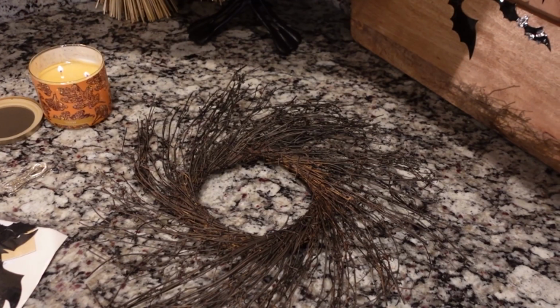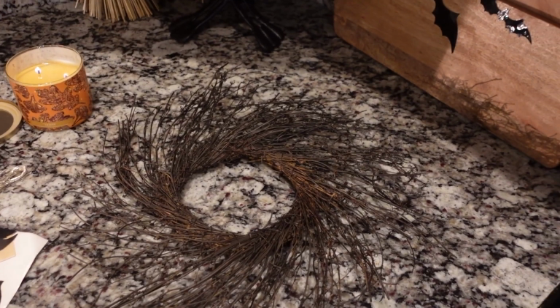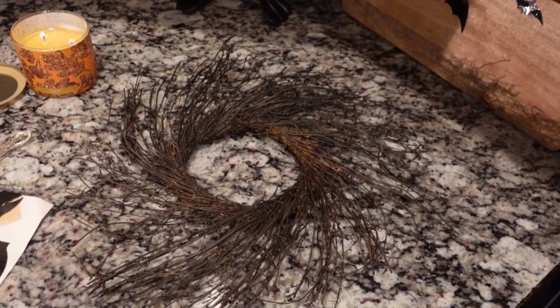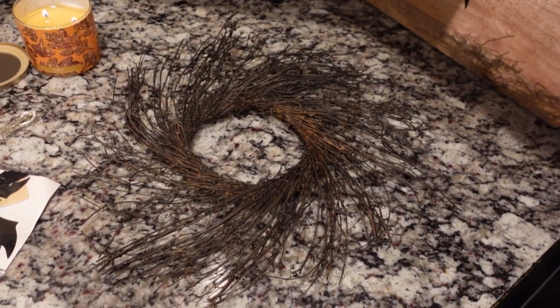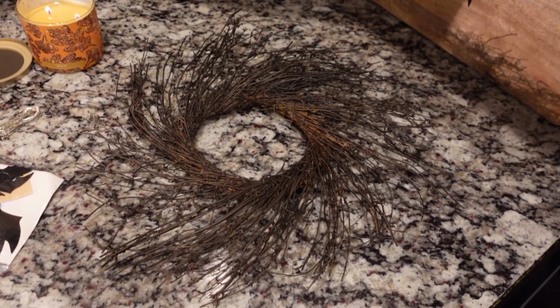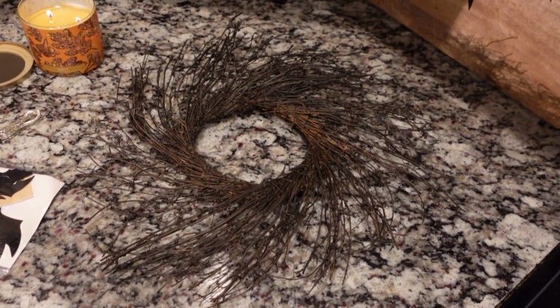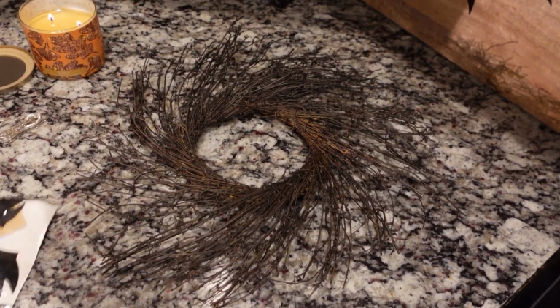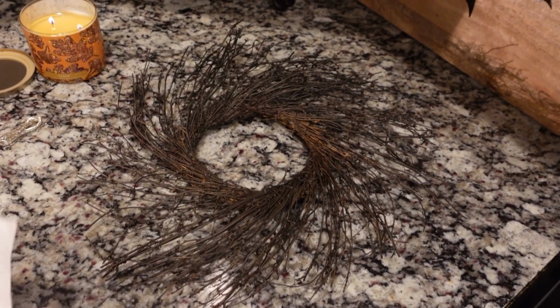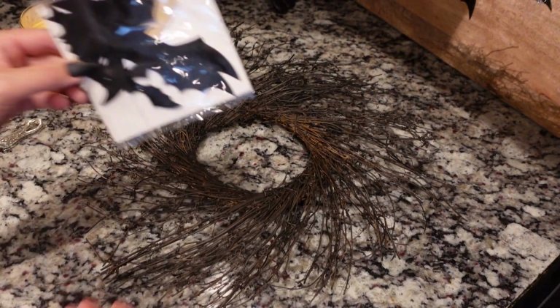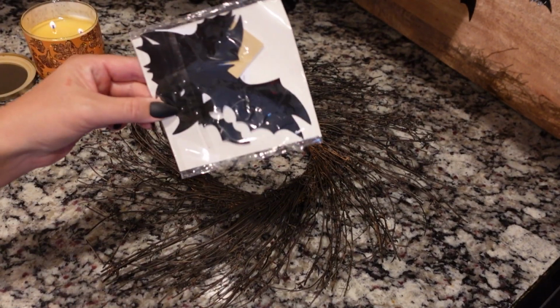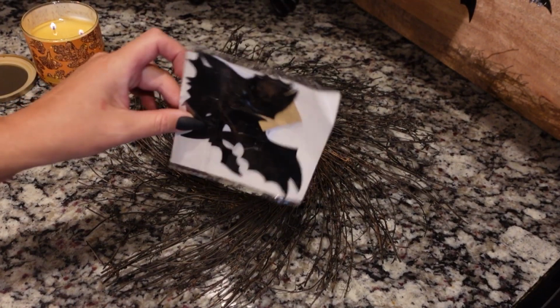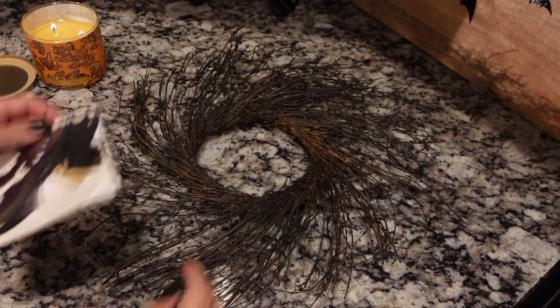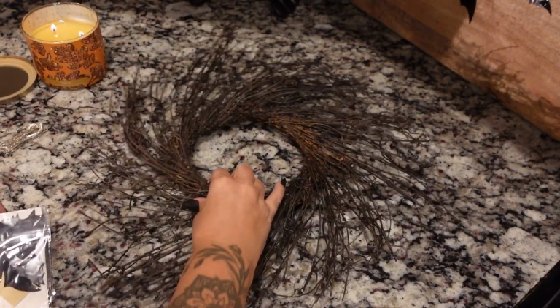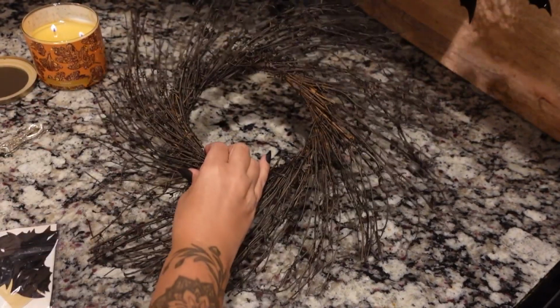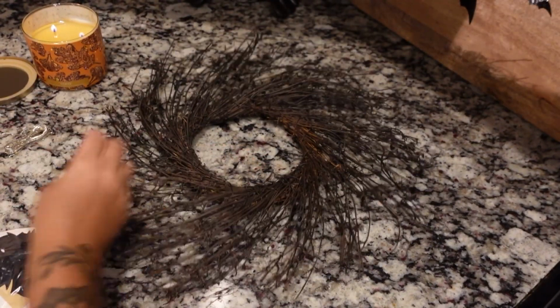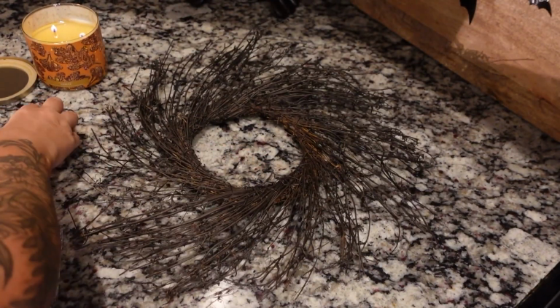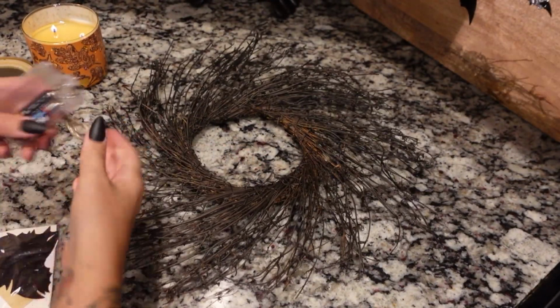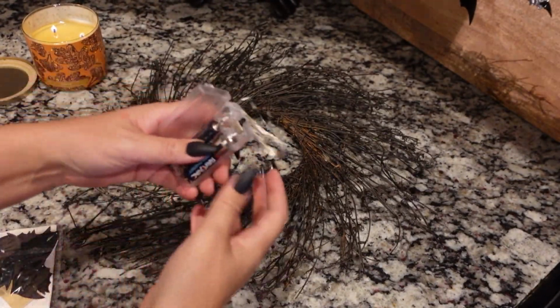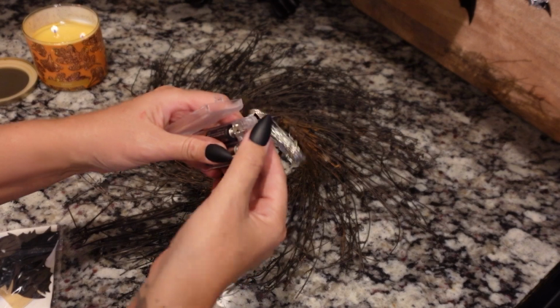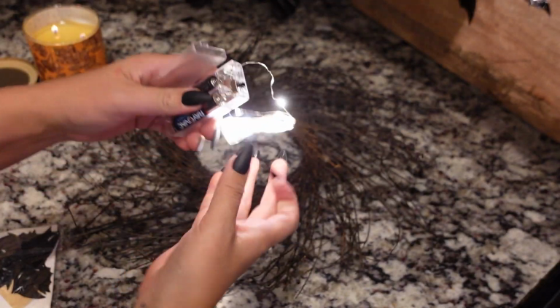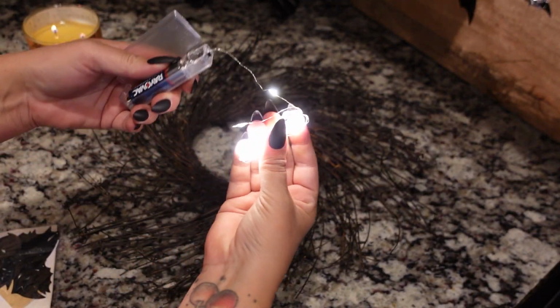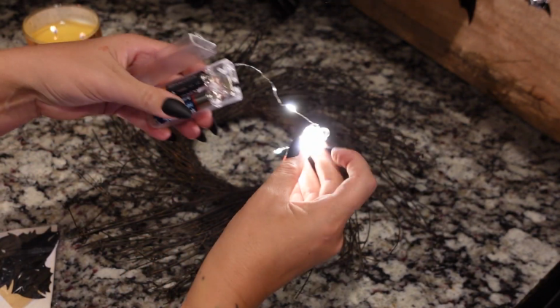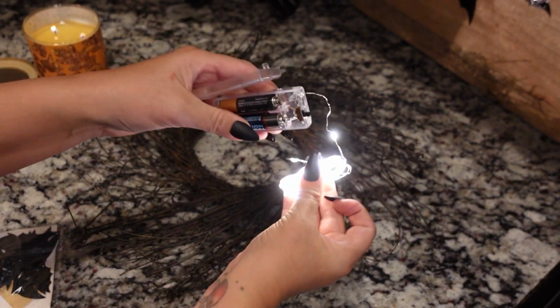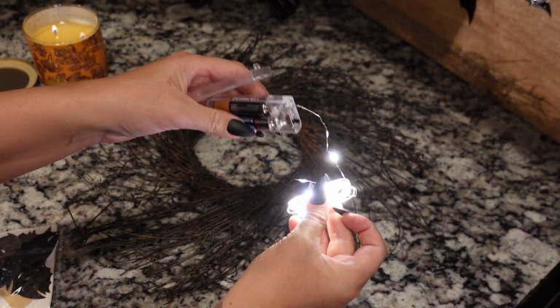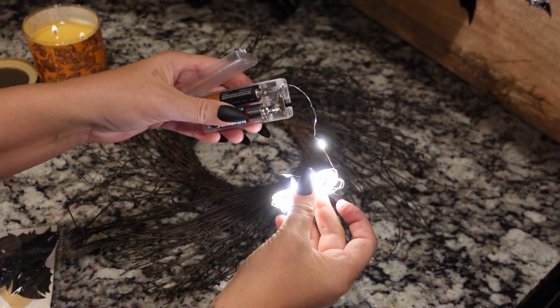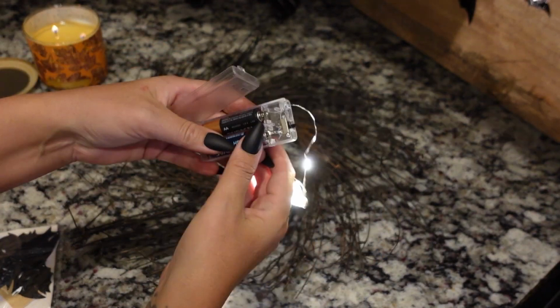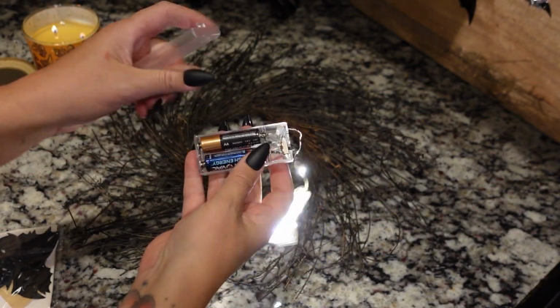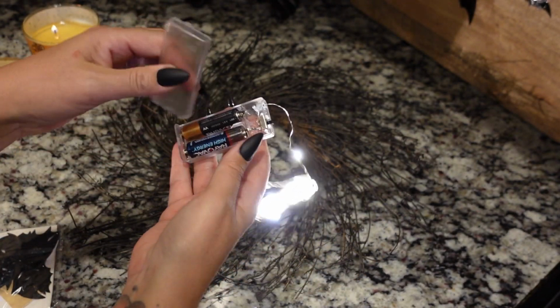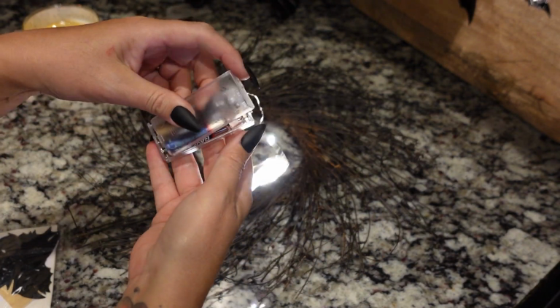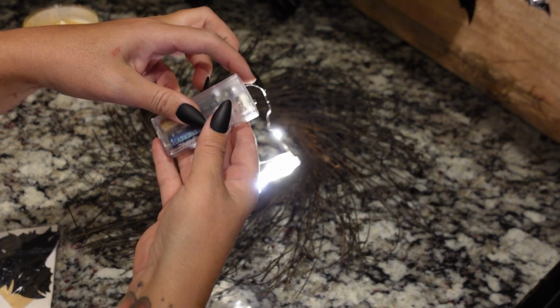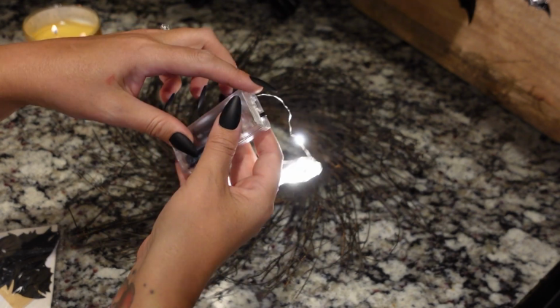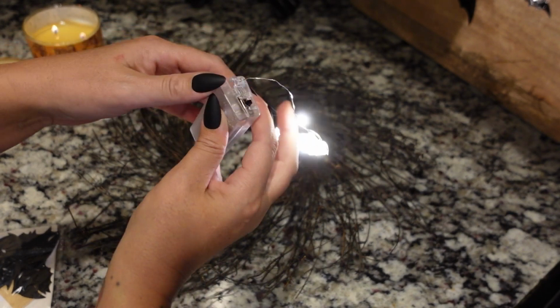So this is the cute little wreath that I got from Temu — it came with these bats that we can stick on the wreath. And then it came with these fairy lights that I'm just going to go ahead and string through this, and then I'm going to put it right there on that mirror.